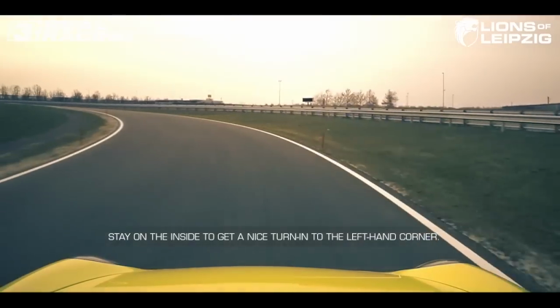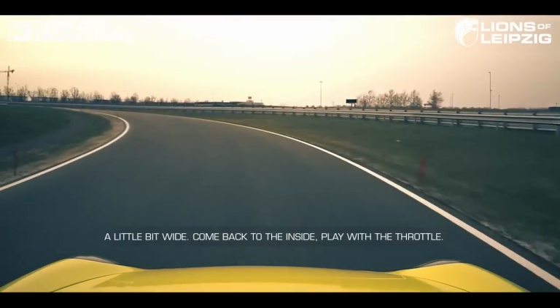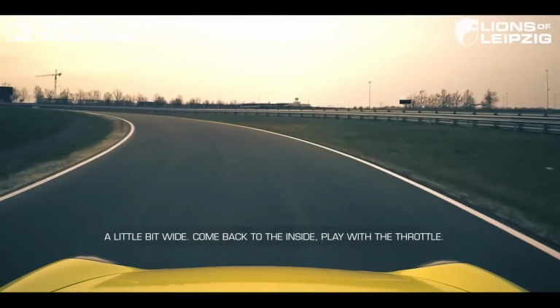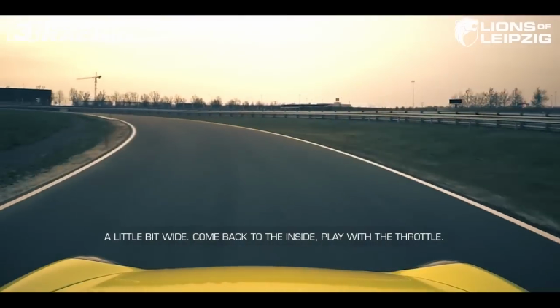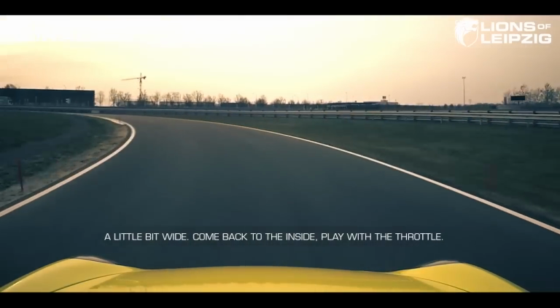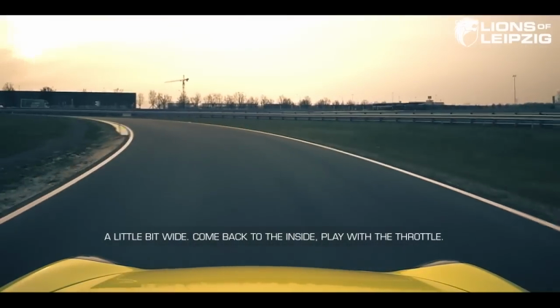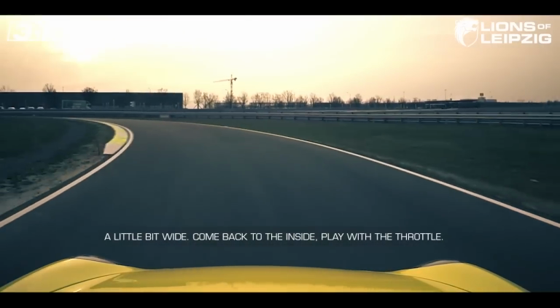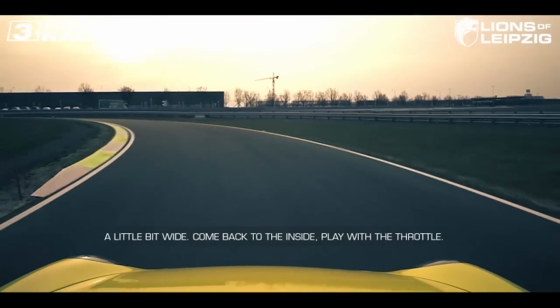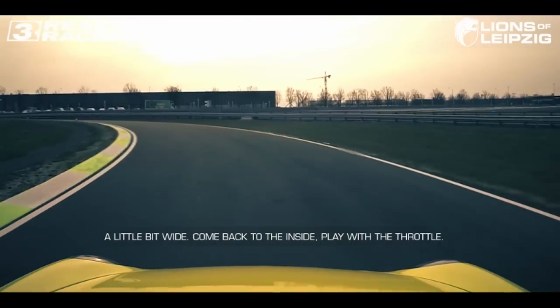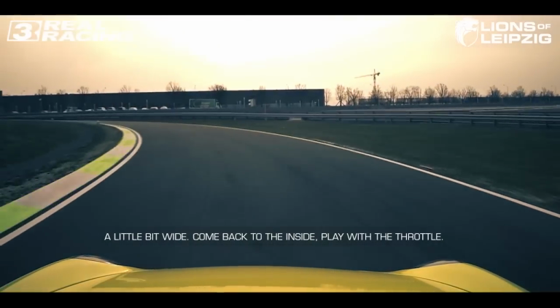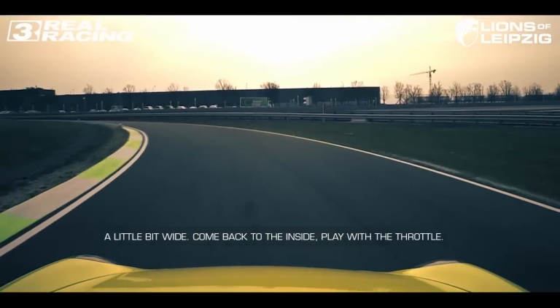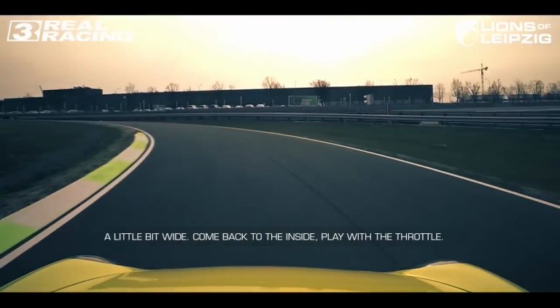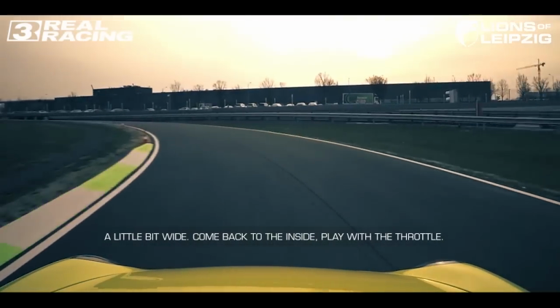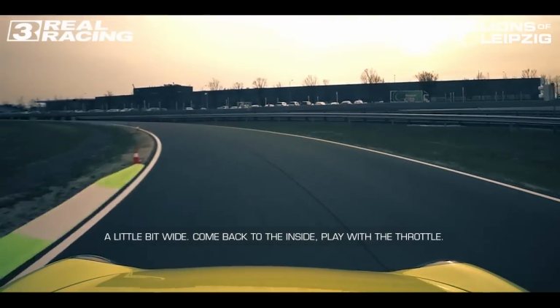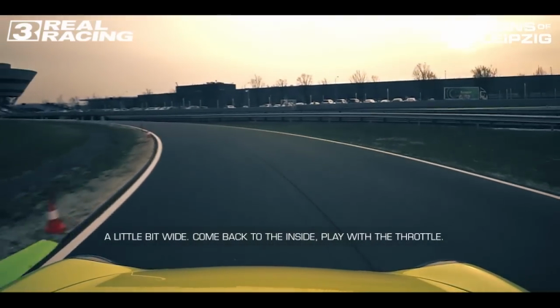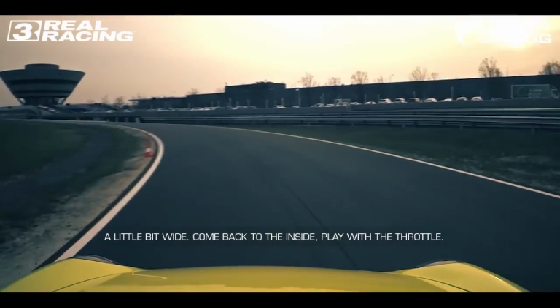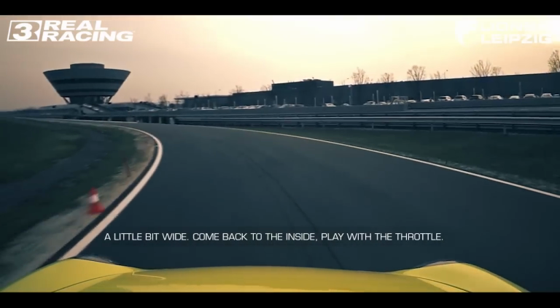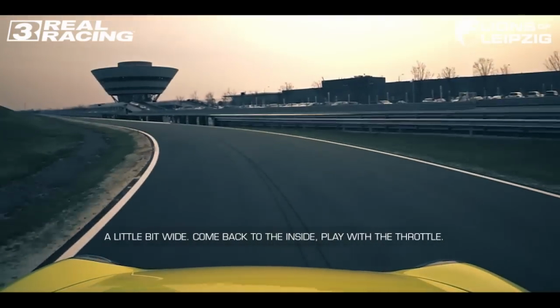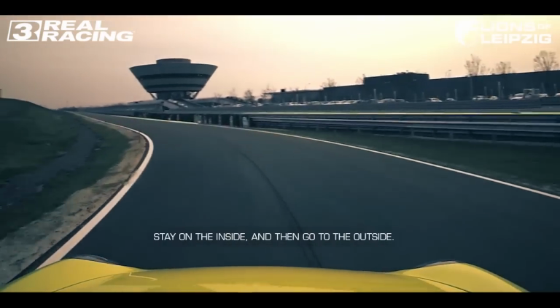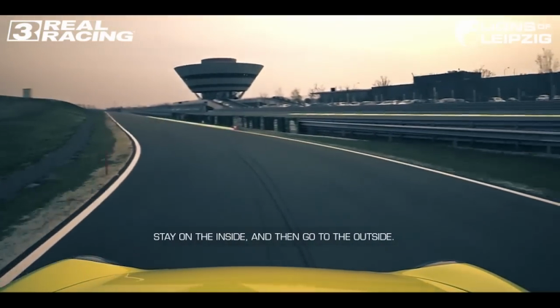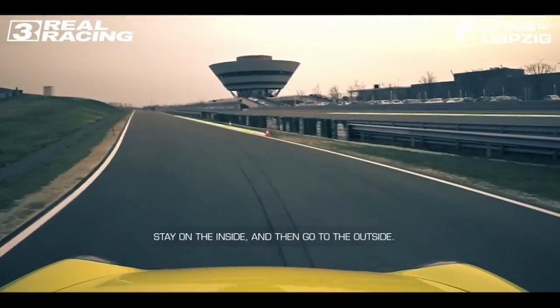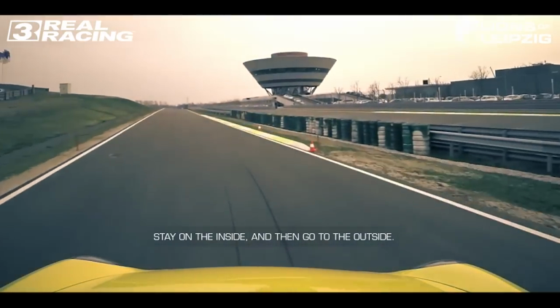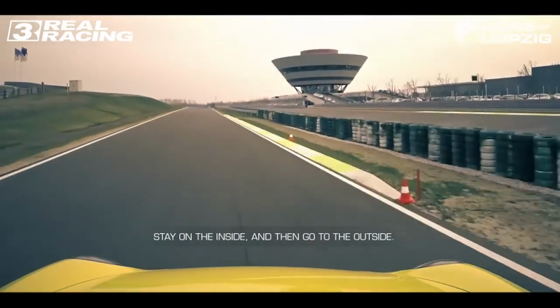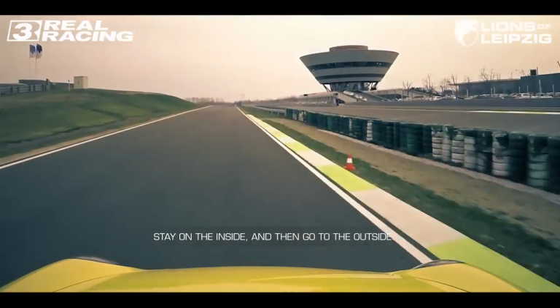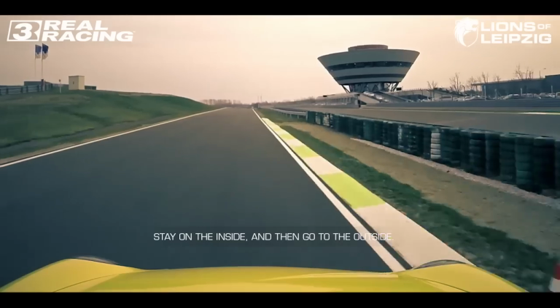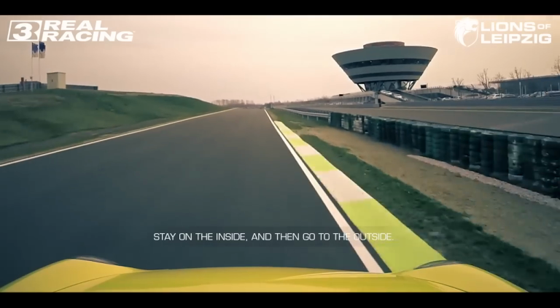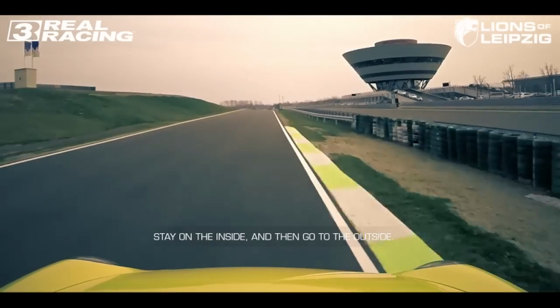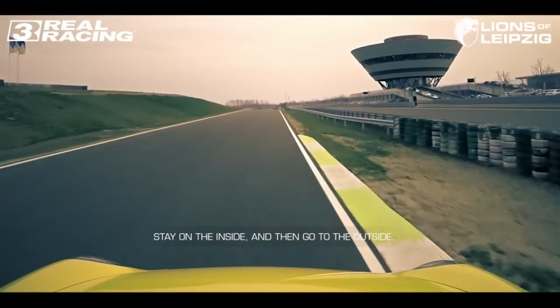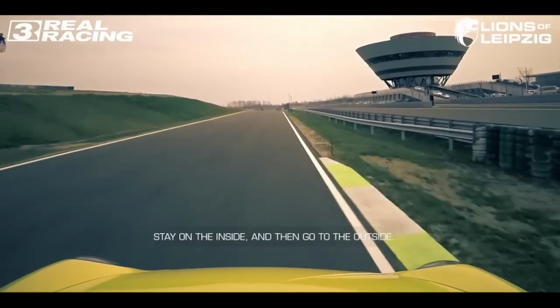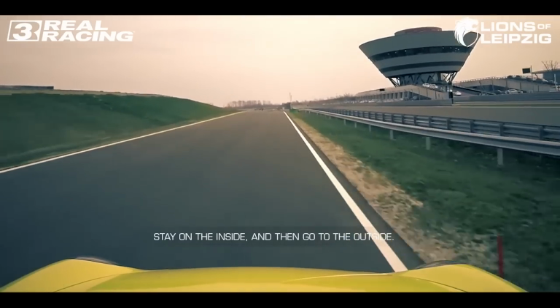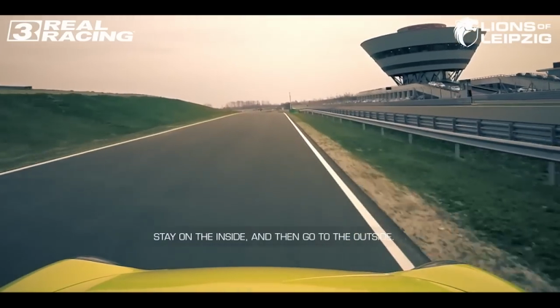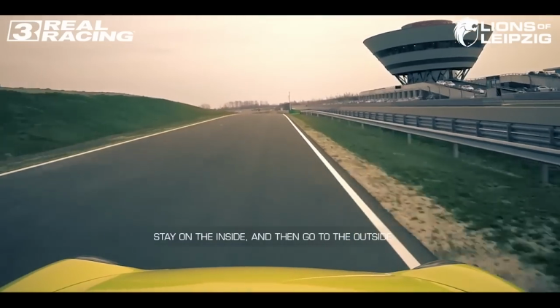Go a little bit wide, come back to the inside, play with the throttle. Stay on the inside and then go to the outside where we link.